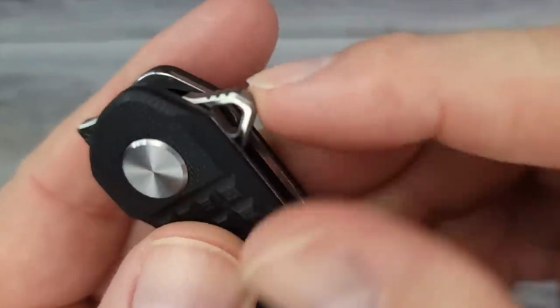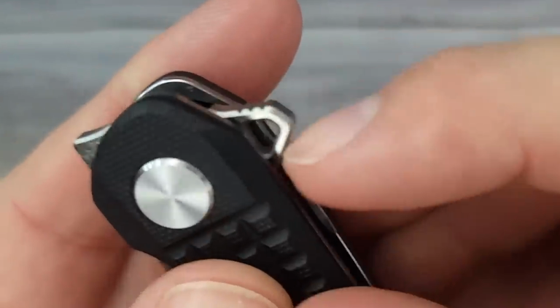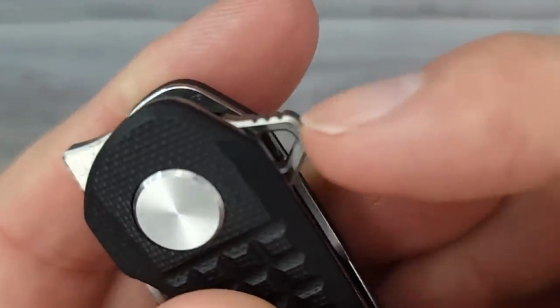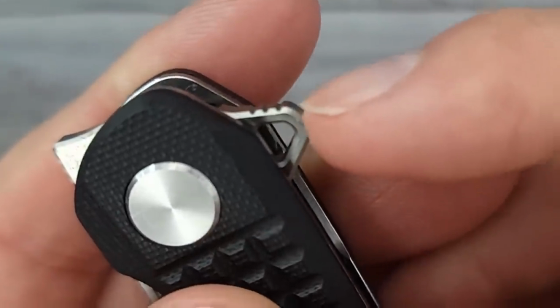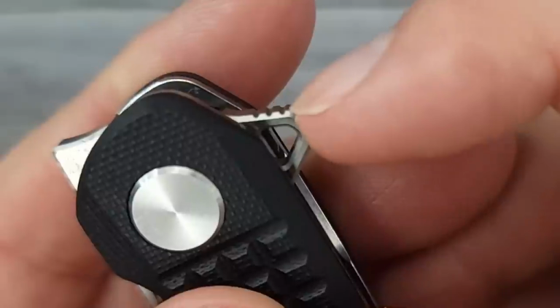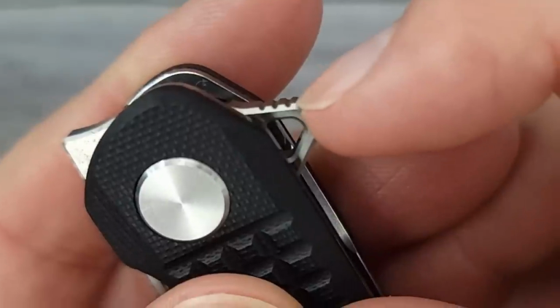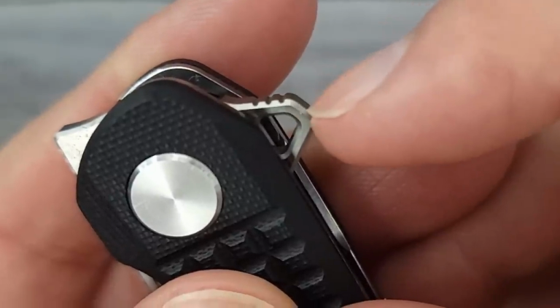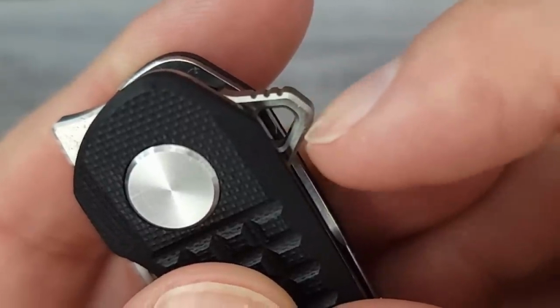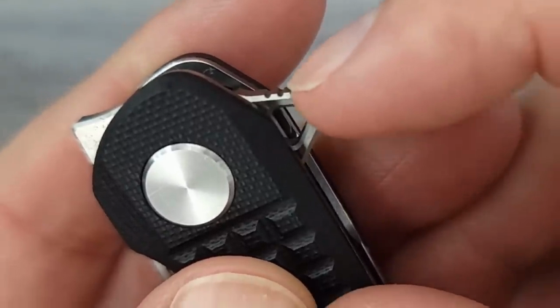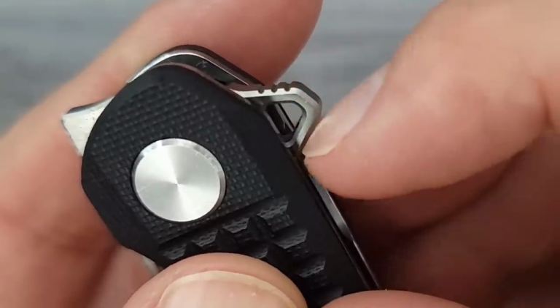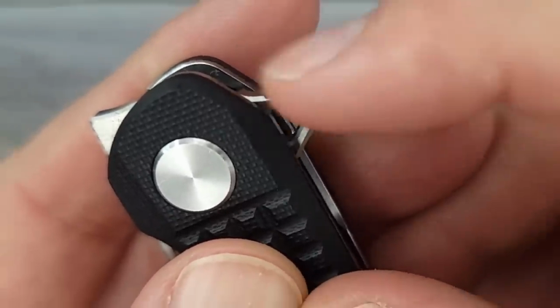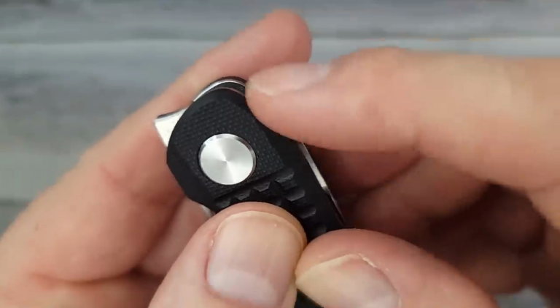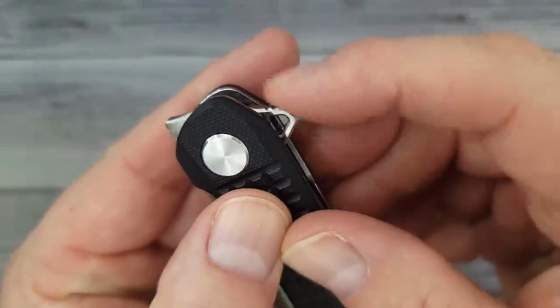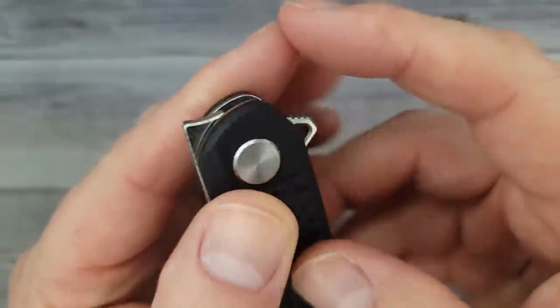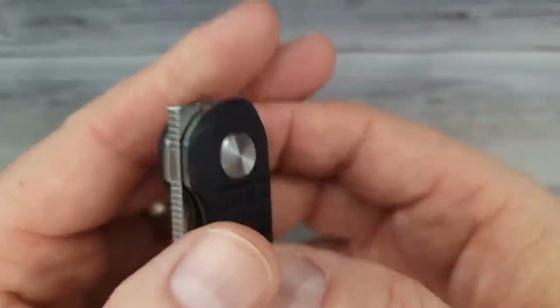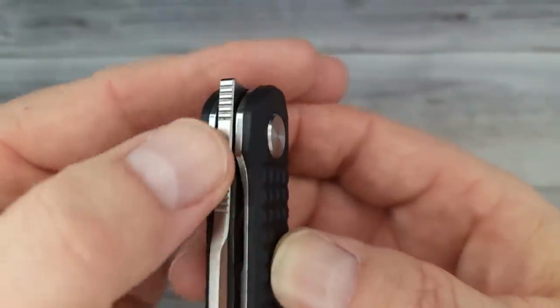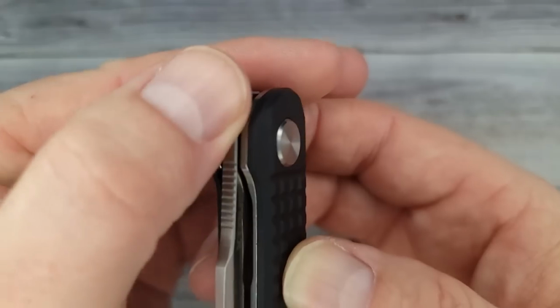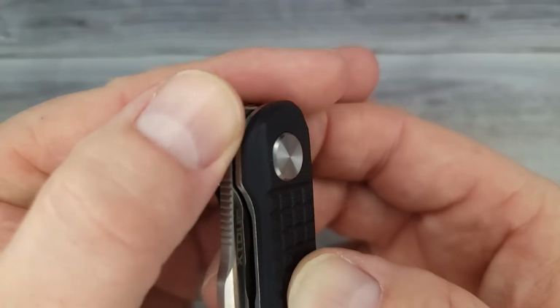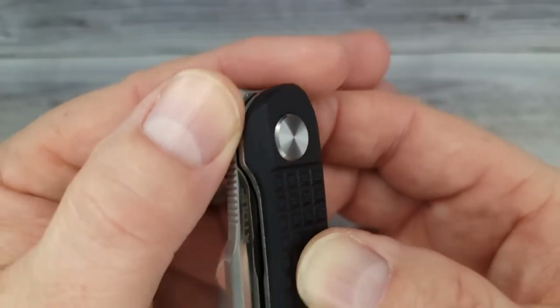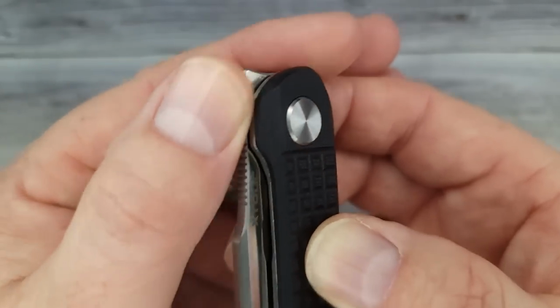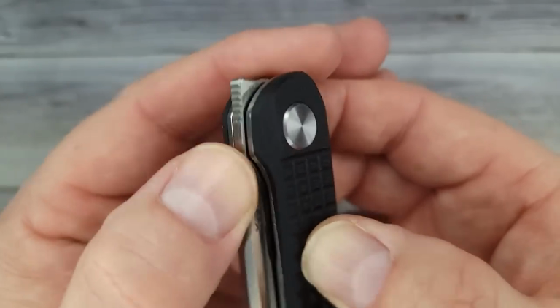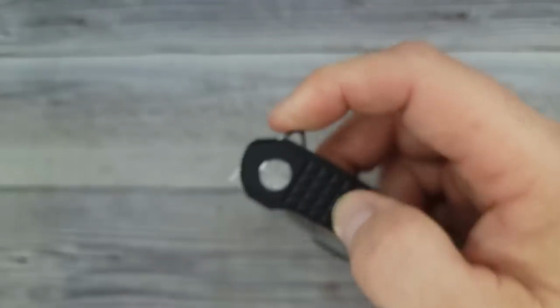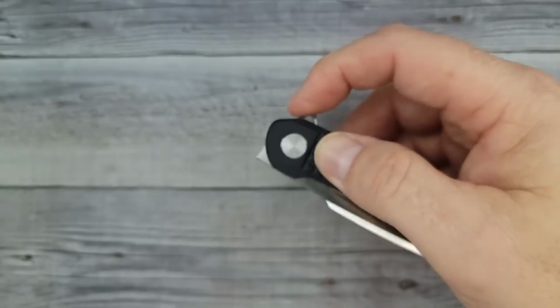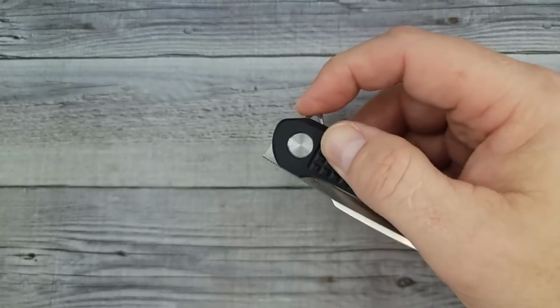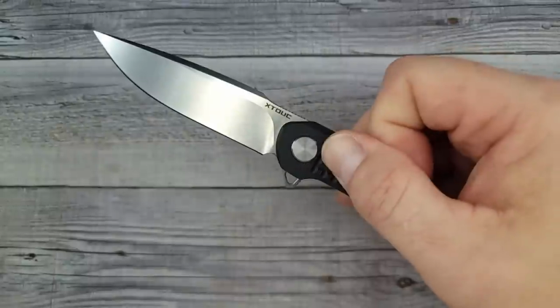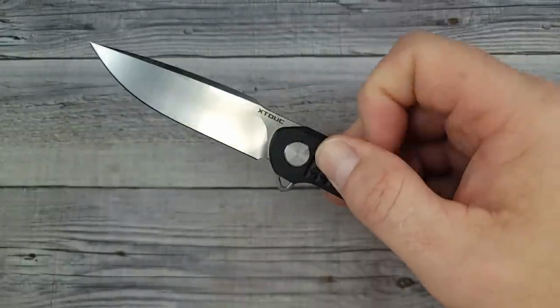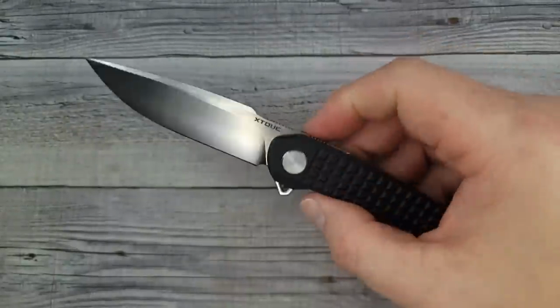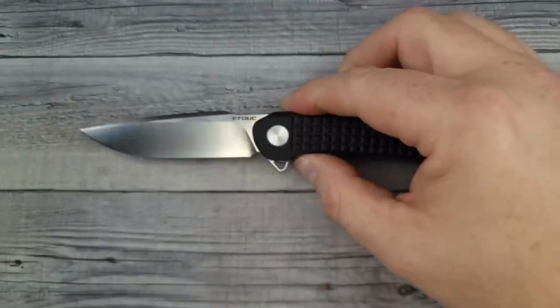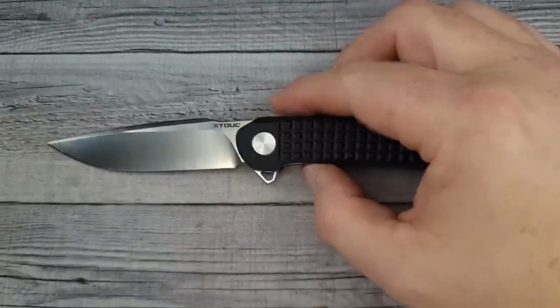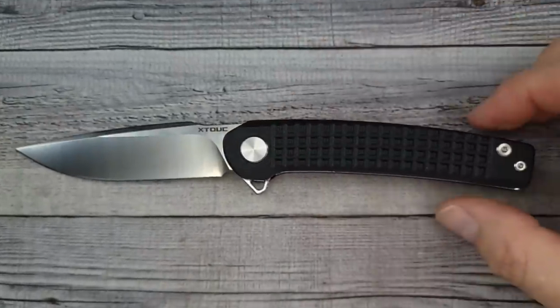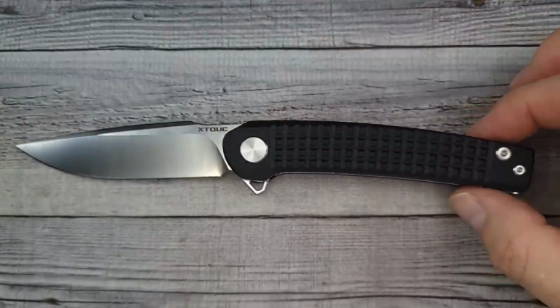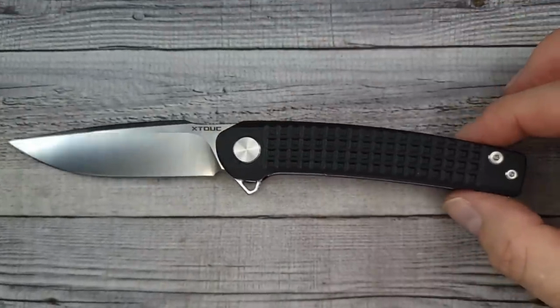This has two deployment methods. One is up here, and we have some good jimping — though I can already tell you, the jimping needs to come all the way around. Don't skimp on the jimp. And up here — oh, okay — we also have some good jimping.